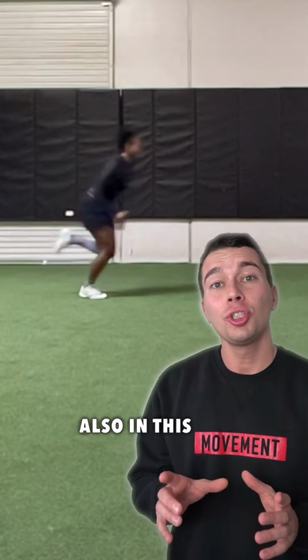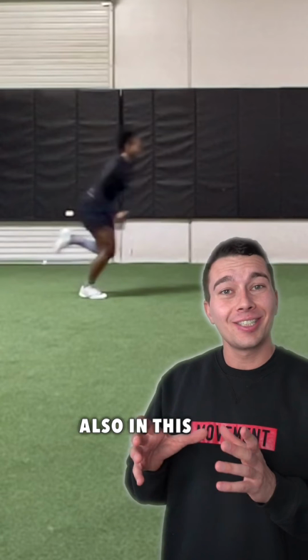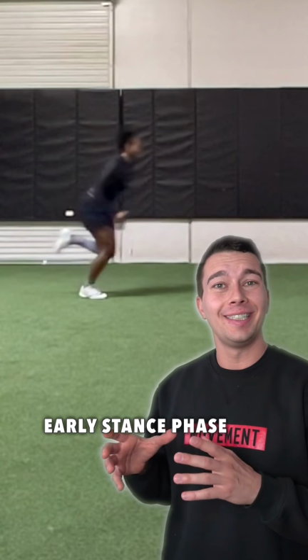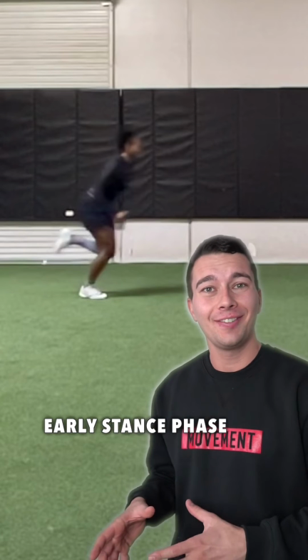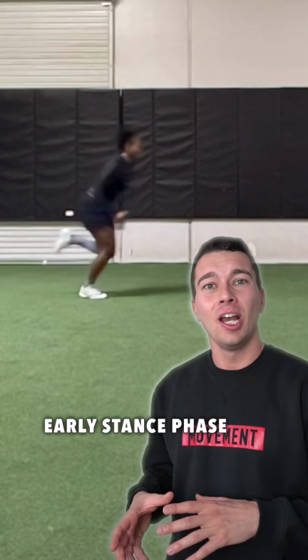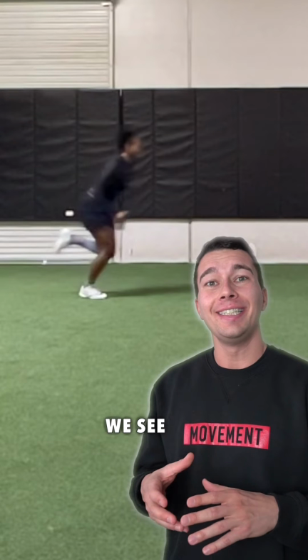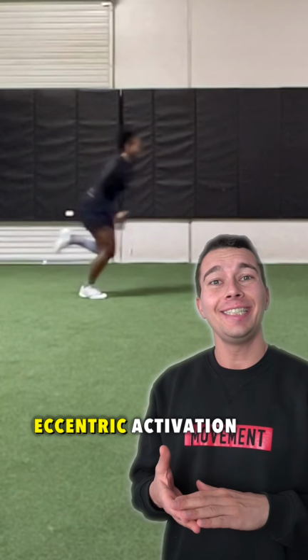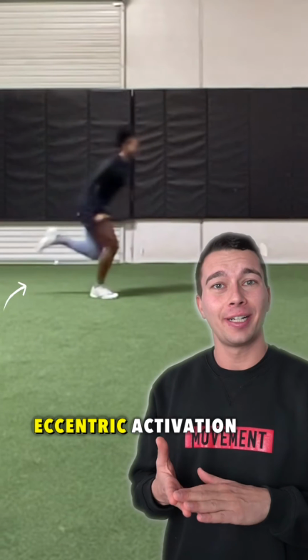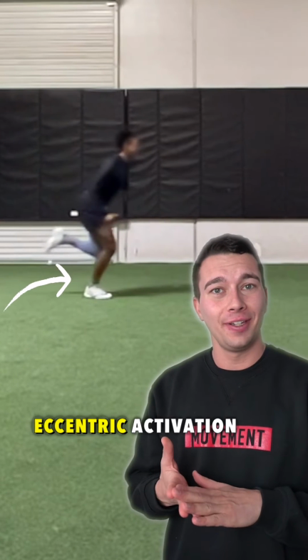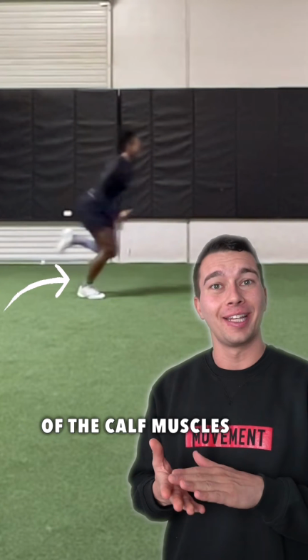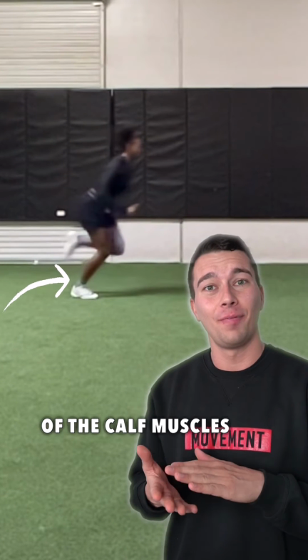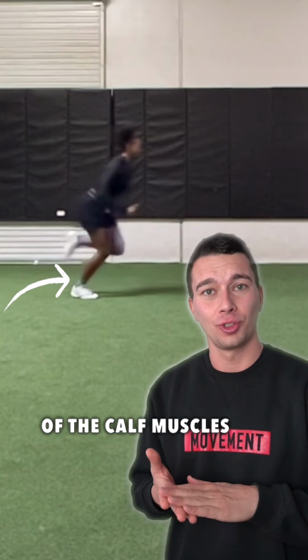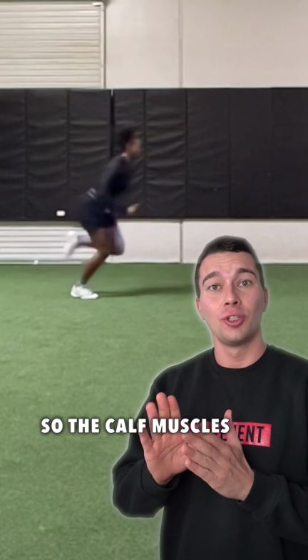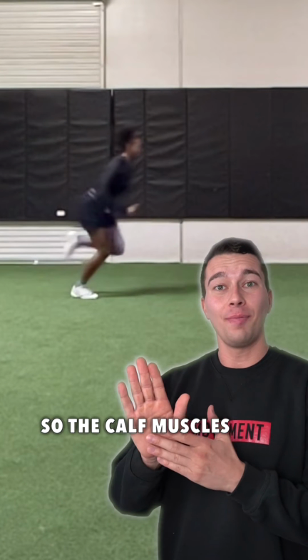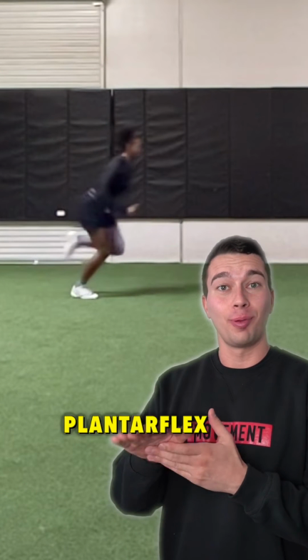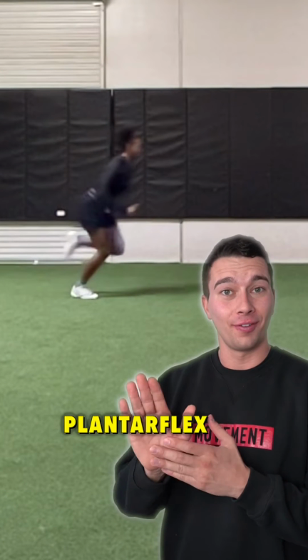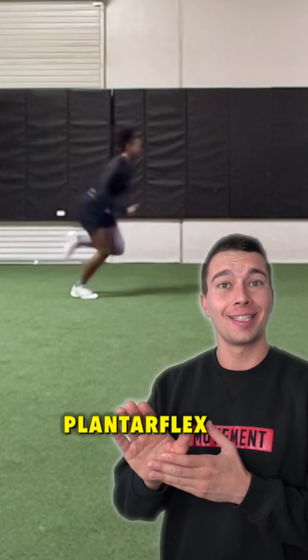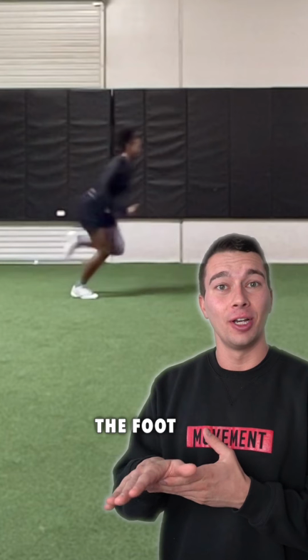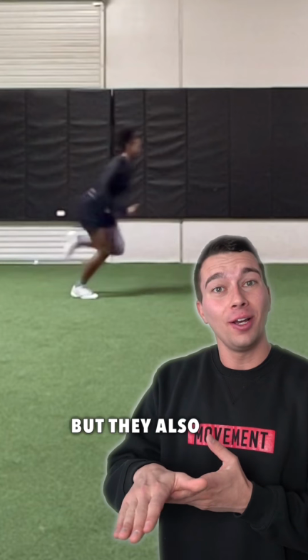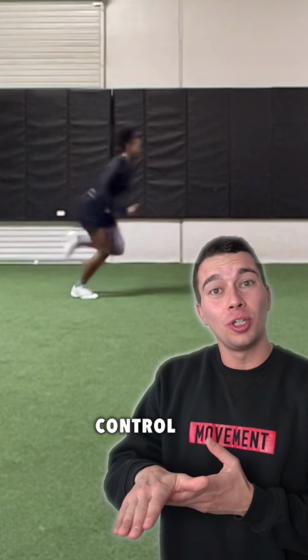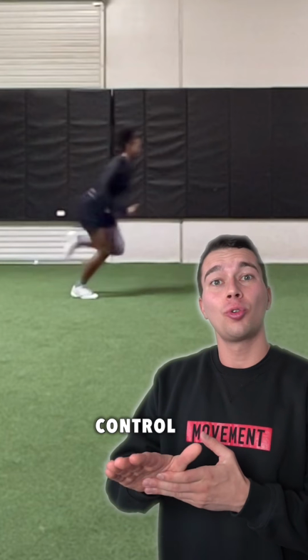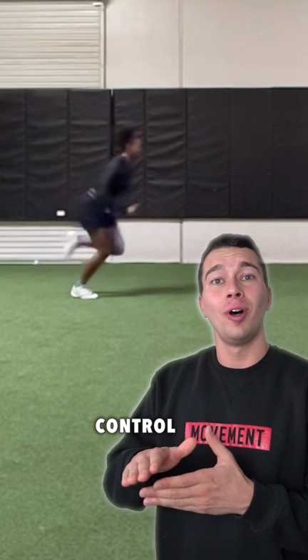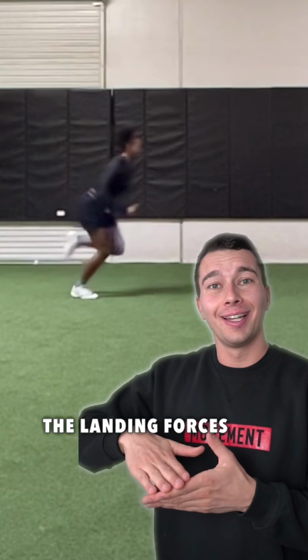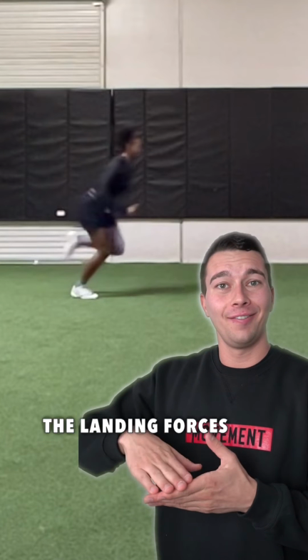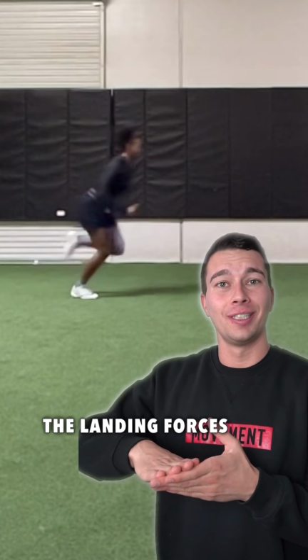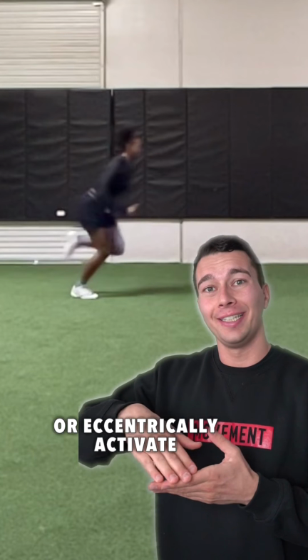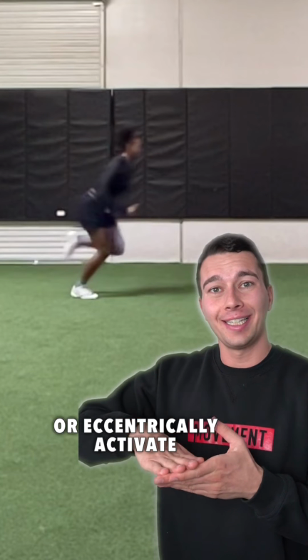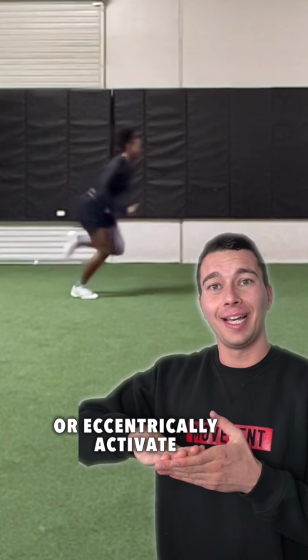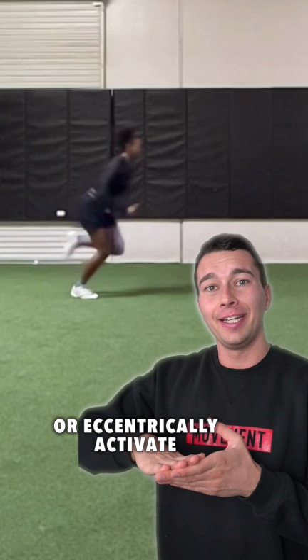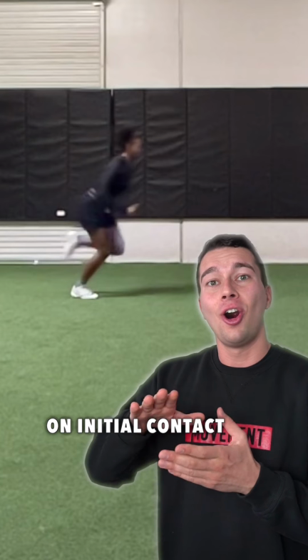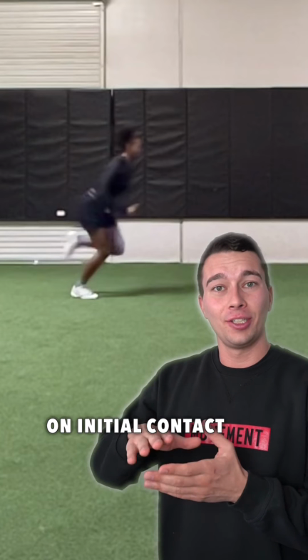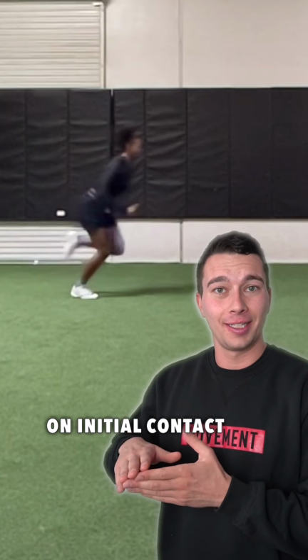Also in this early stance phase, we see eccentric activation of the calf muscles. The calf muscles plantar flex the foot, but they also control the landing forces, or eccentrically activate, on initial contact.